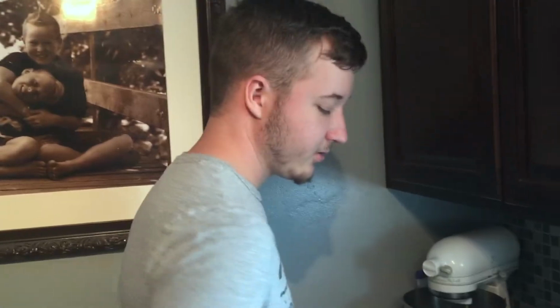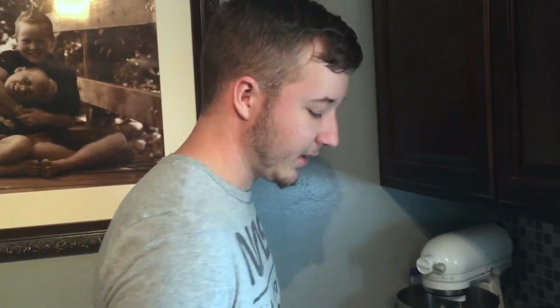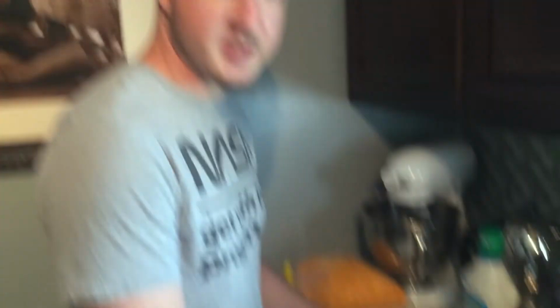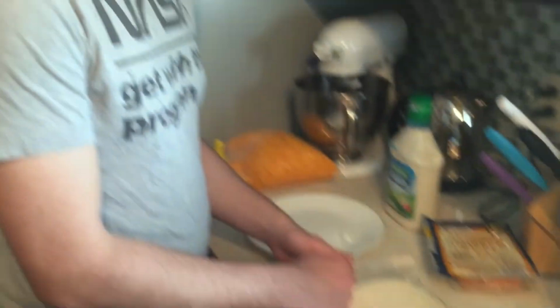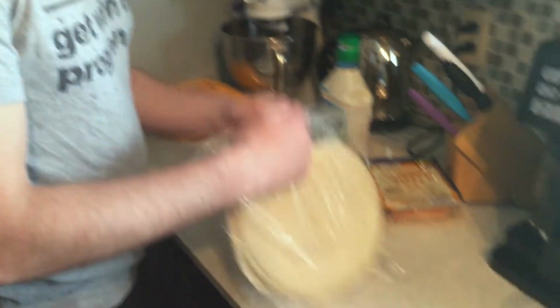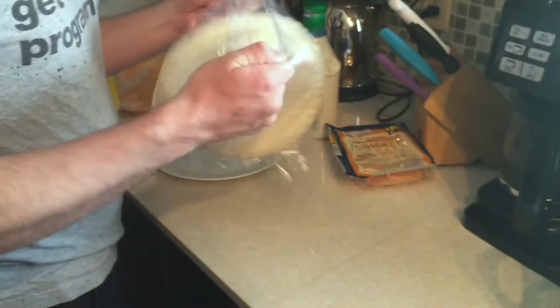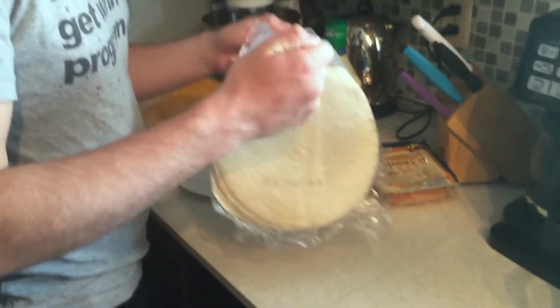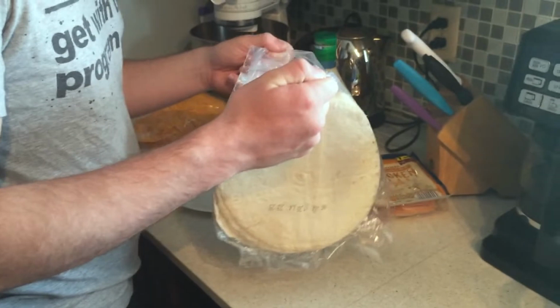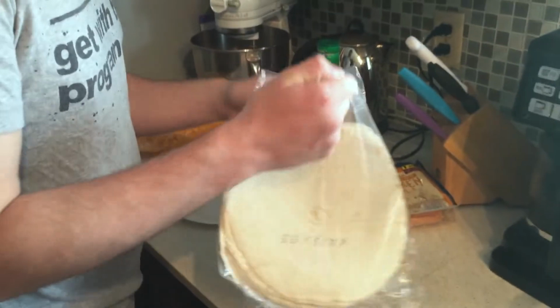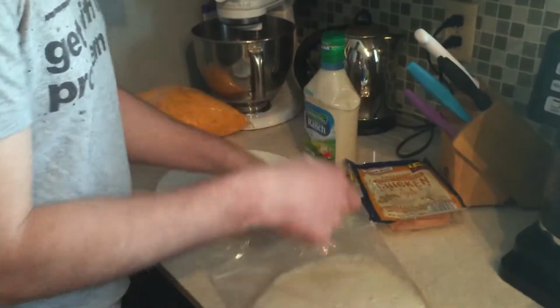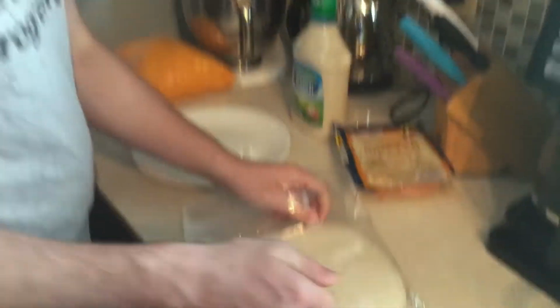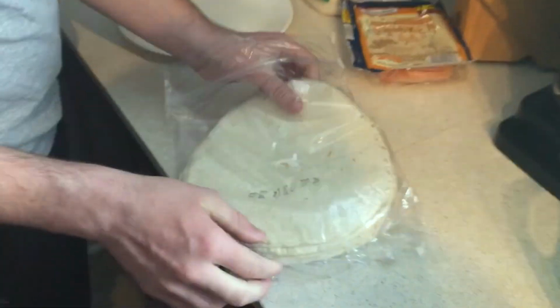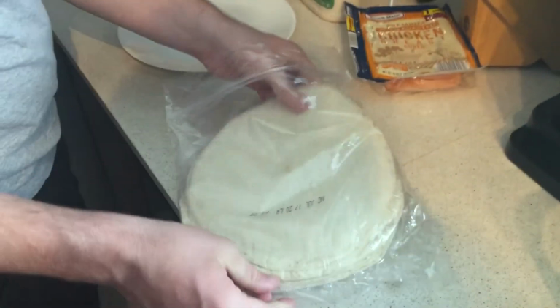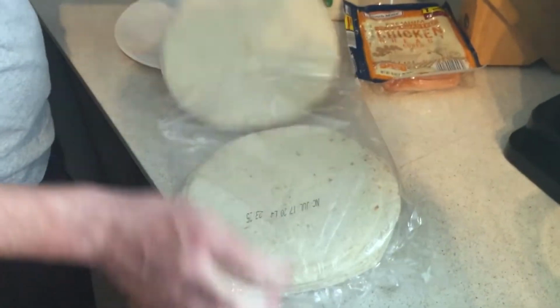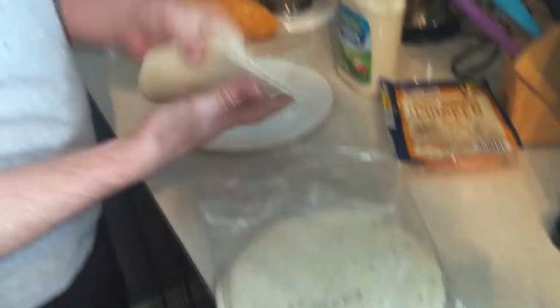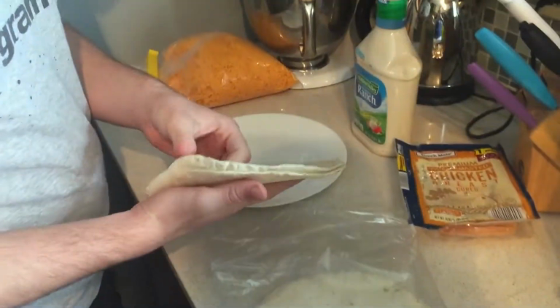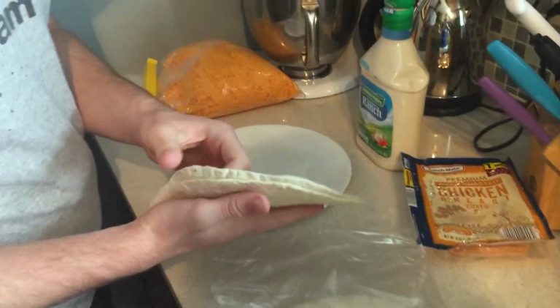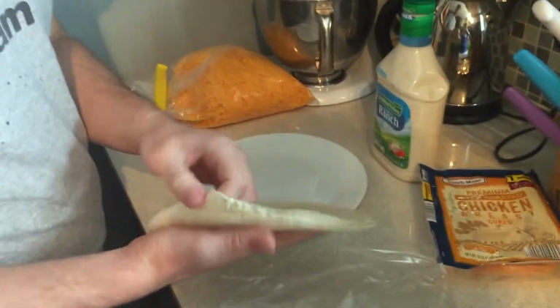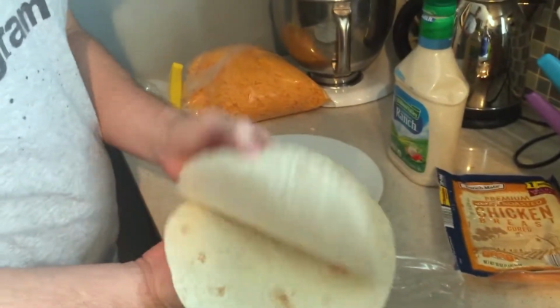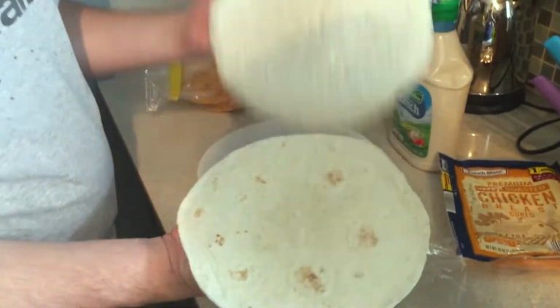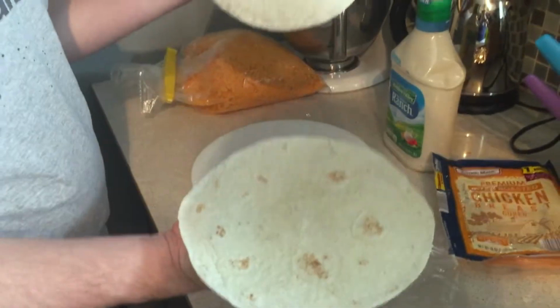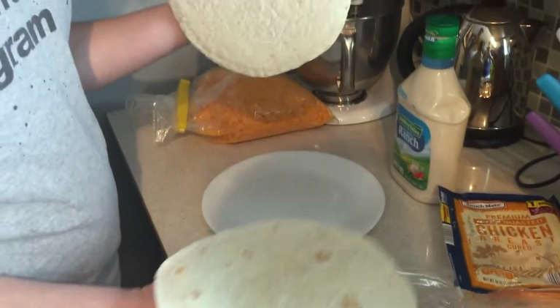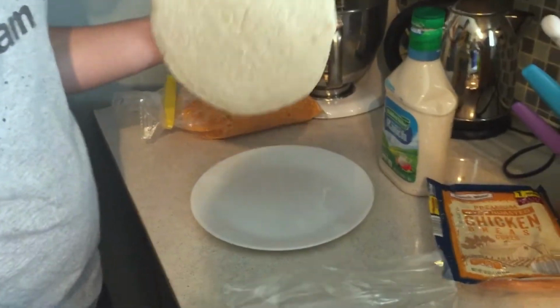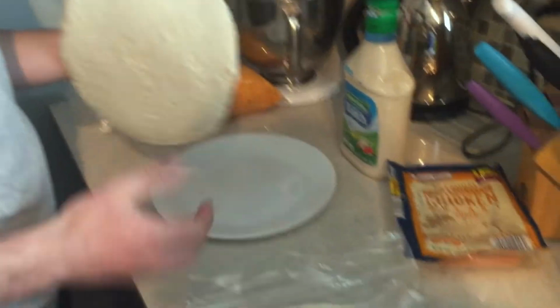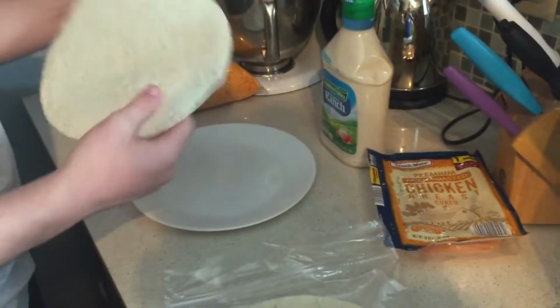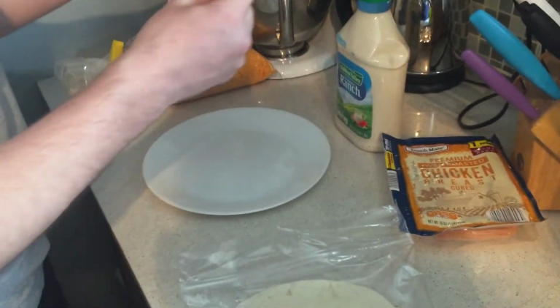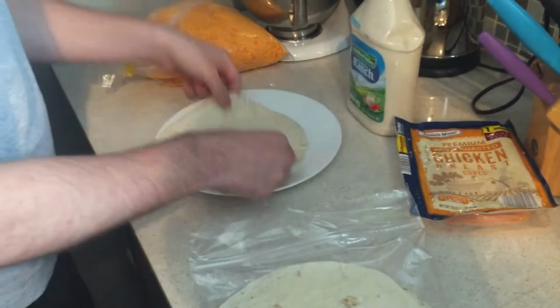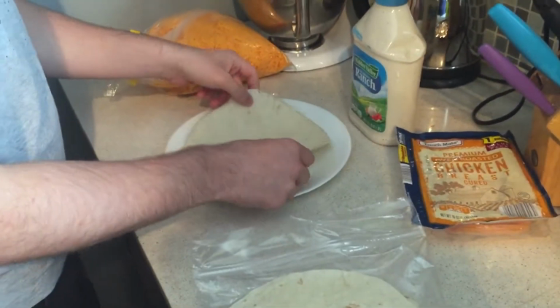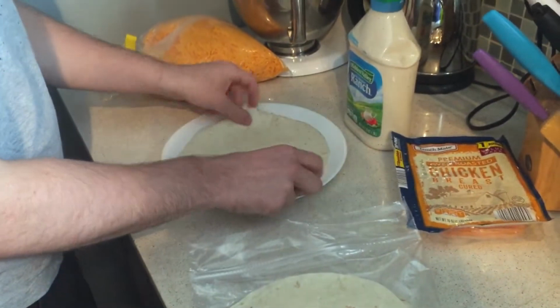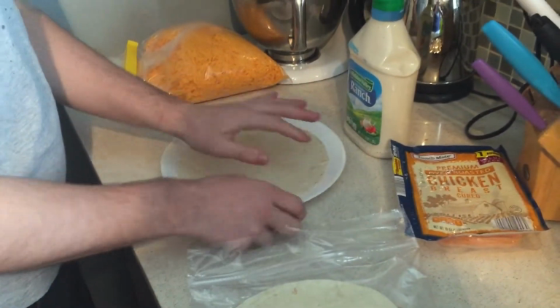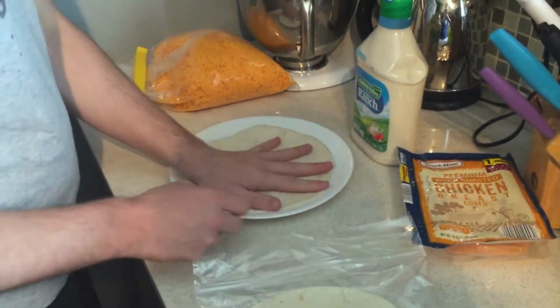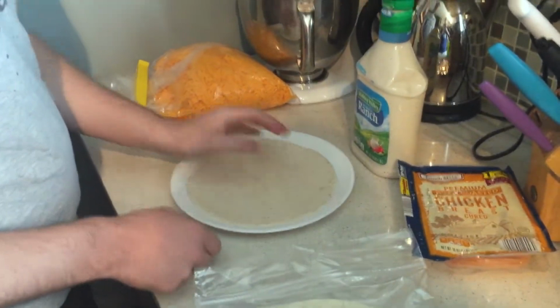The first step is to take your tortilla. Take one tortilla, split it into two tortillas, and put it on your plate.